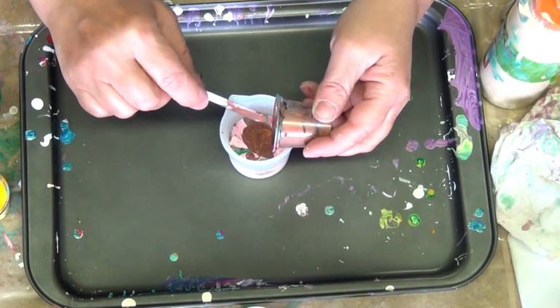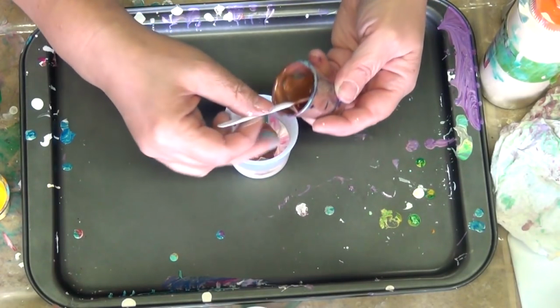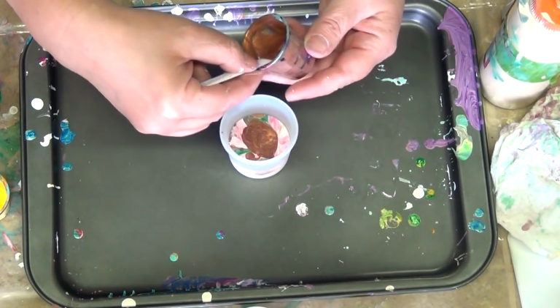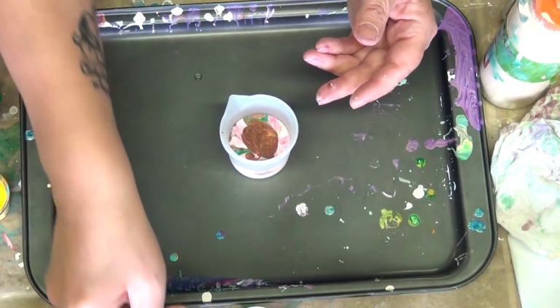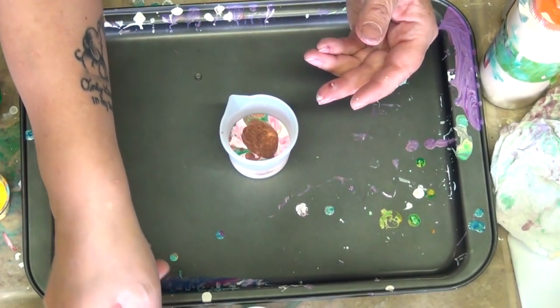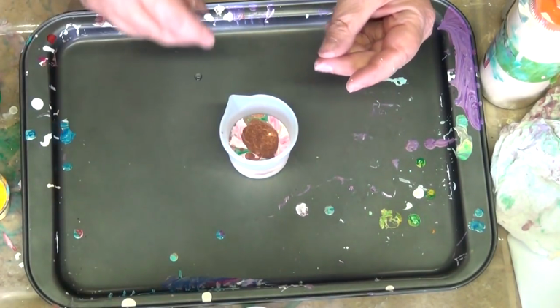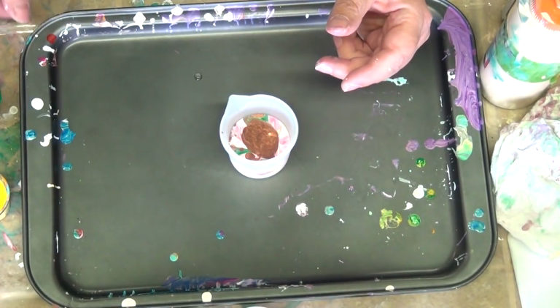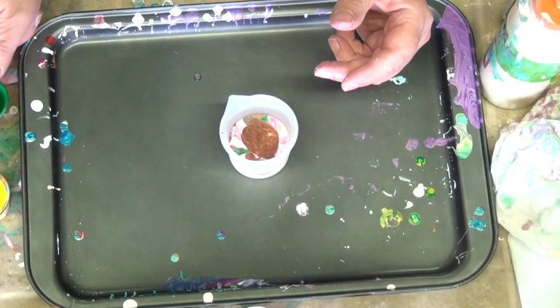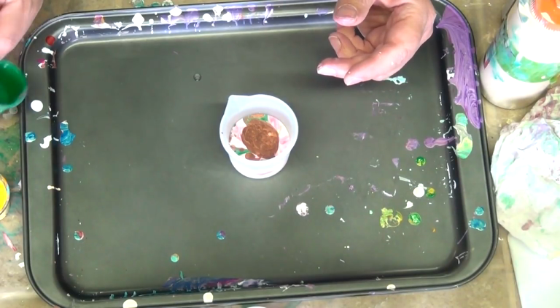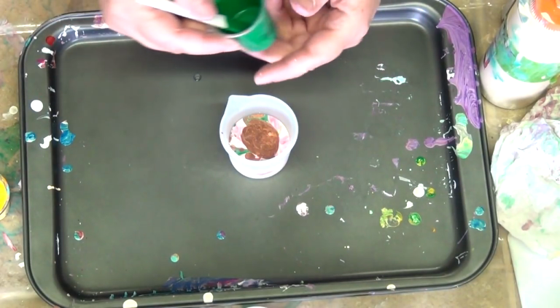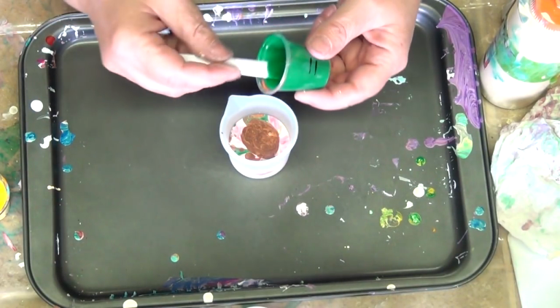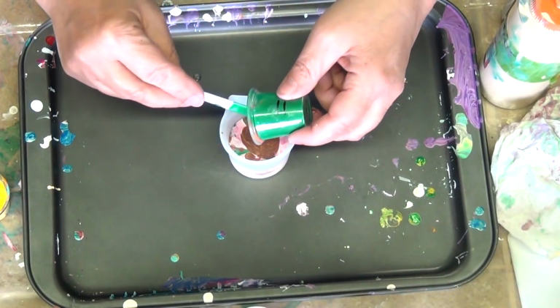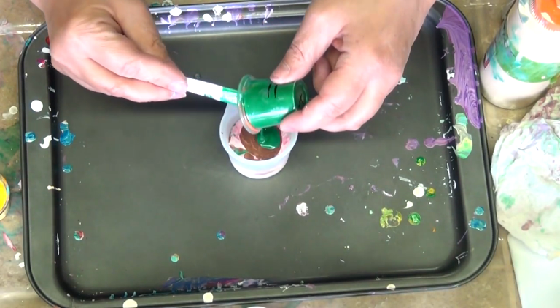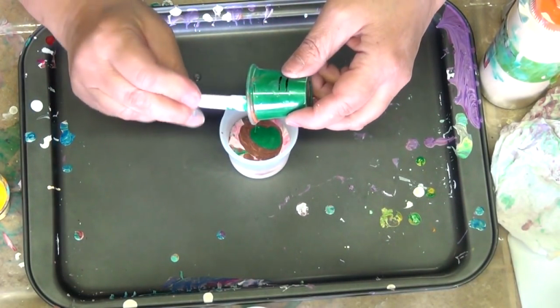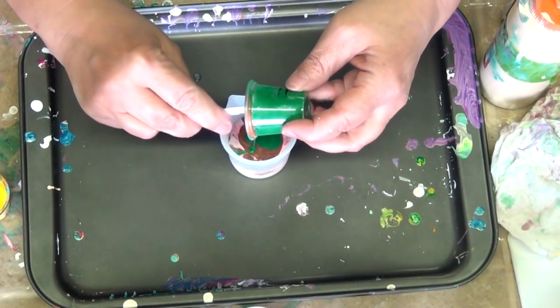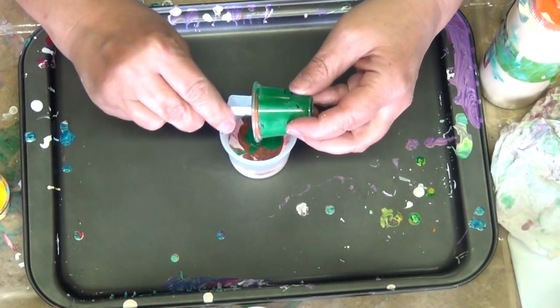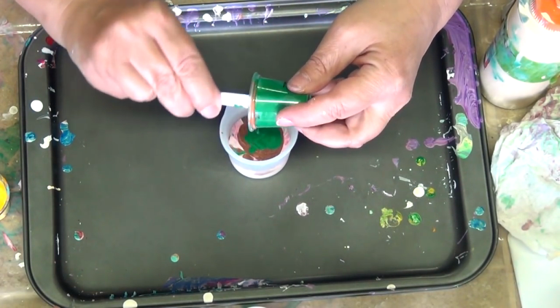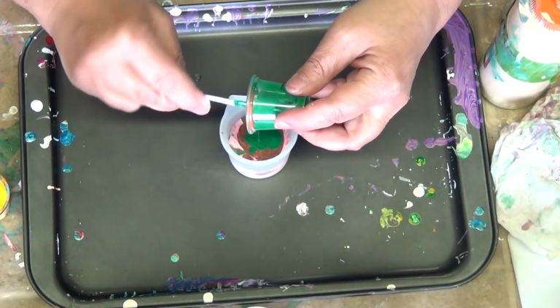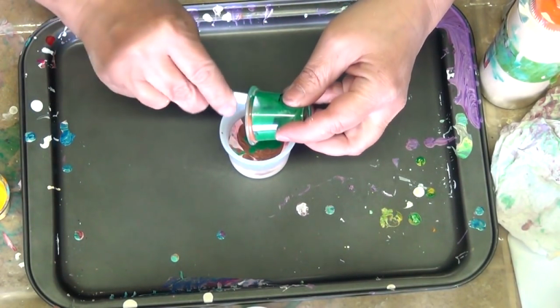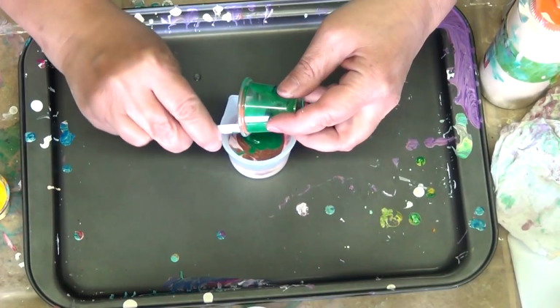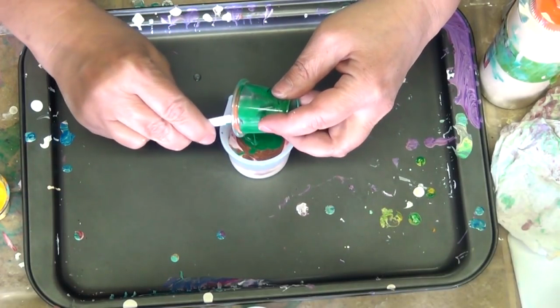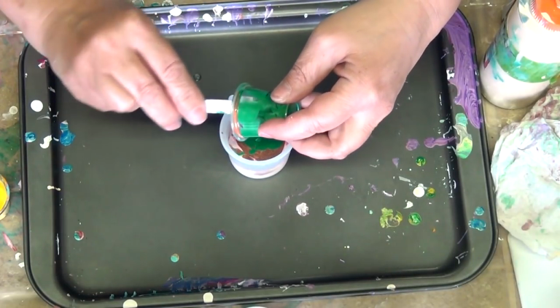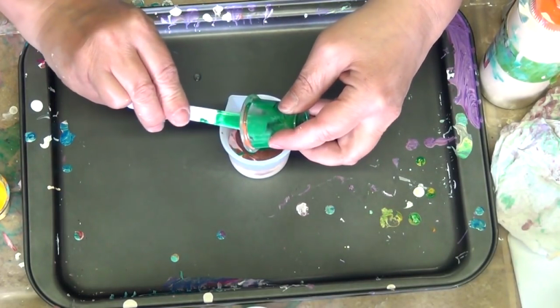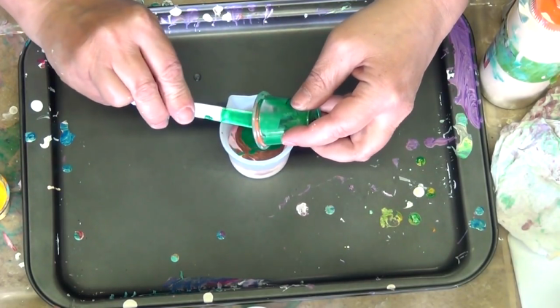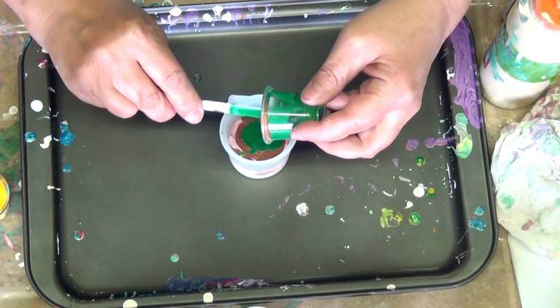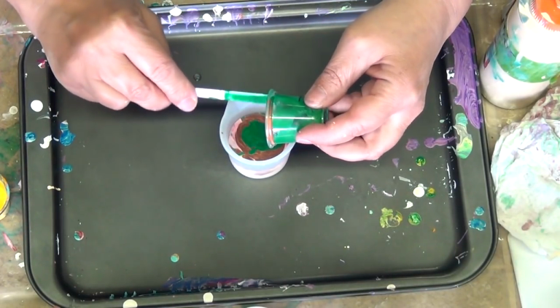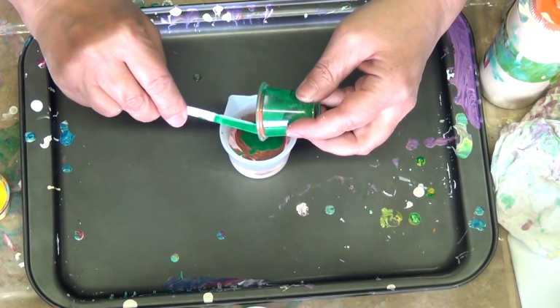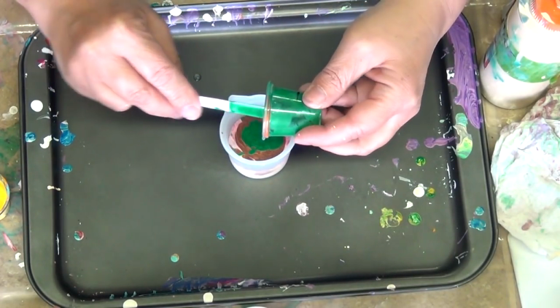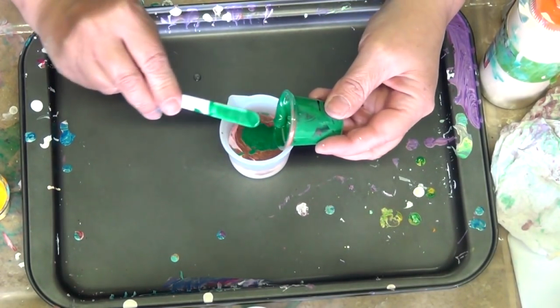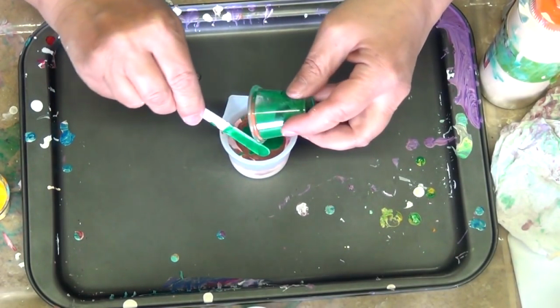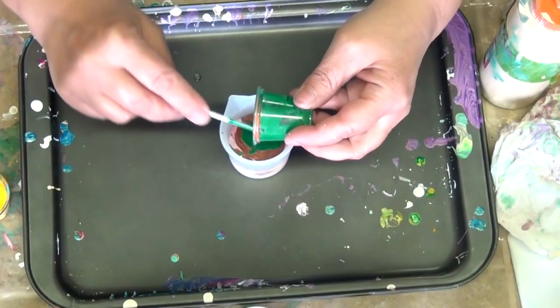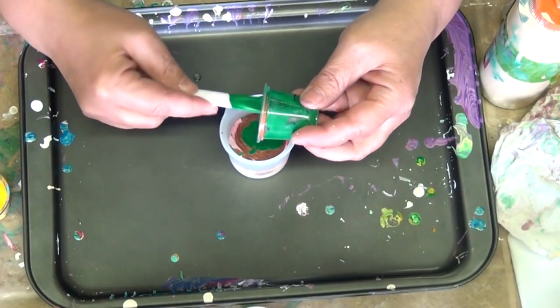In hindsight, I think this may have been better if I had layered it a little bit more and didn't raise the cup up so high when I was dumping the paint in so that it mixed. But every piece is a learning thing, isn't it?